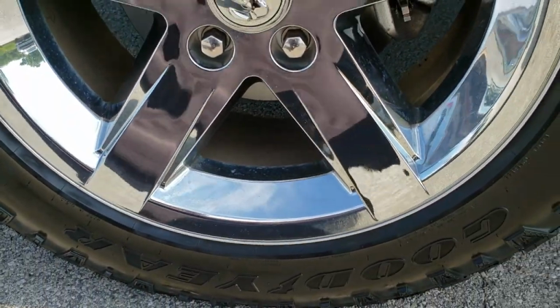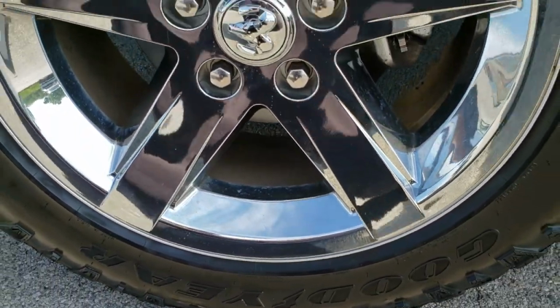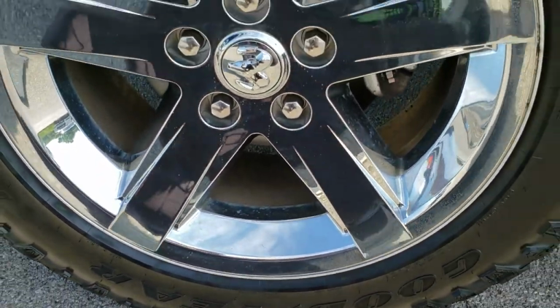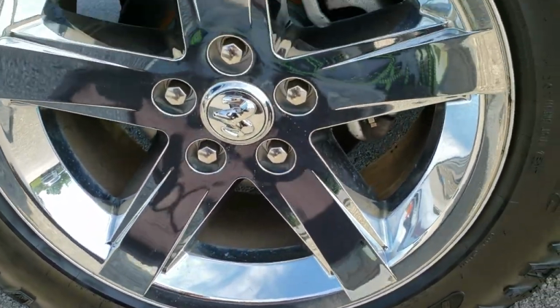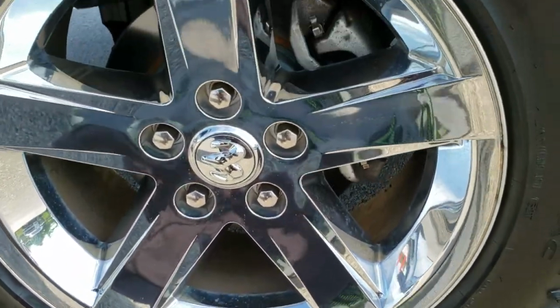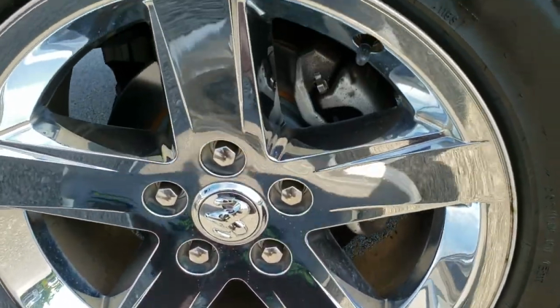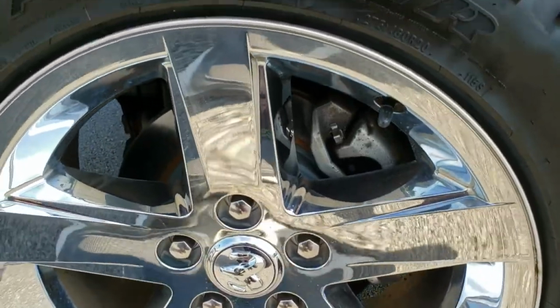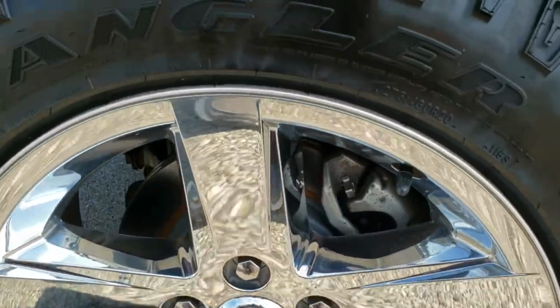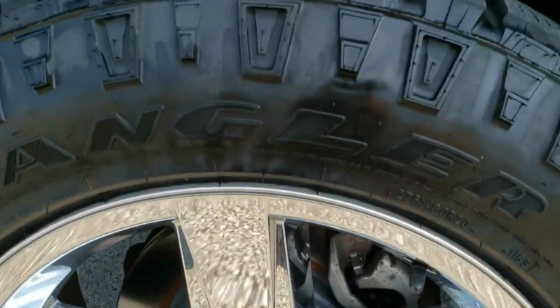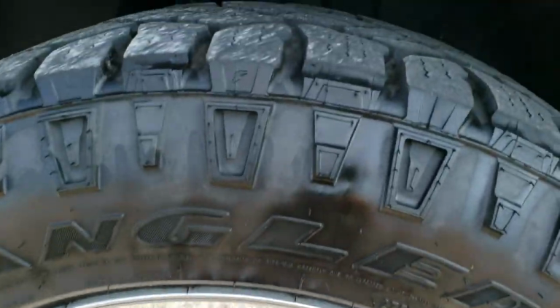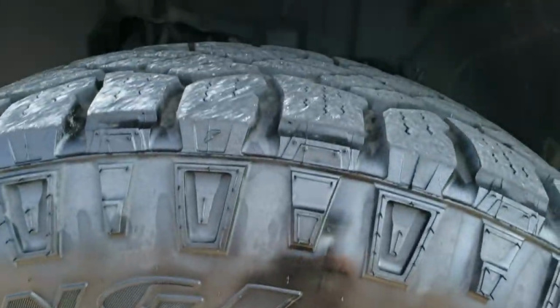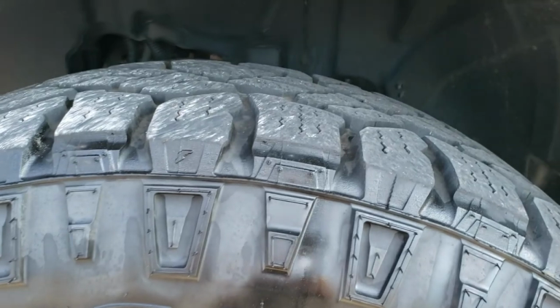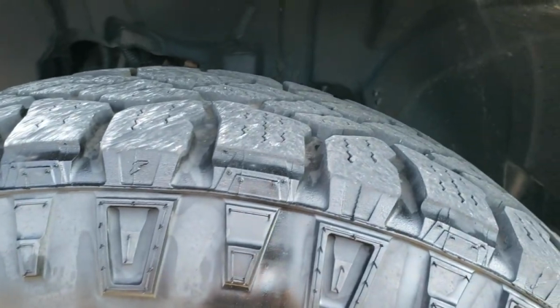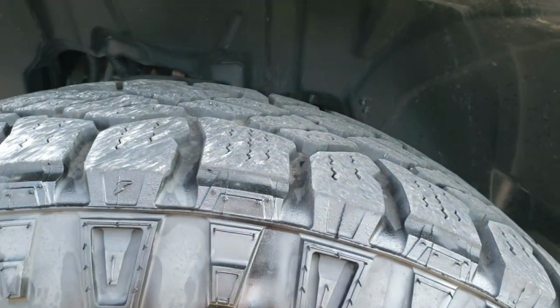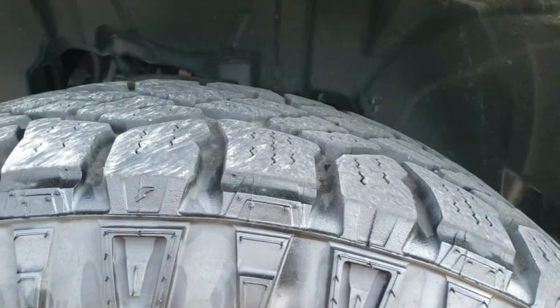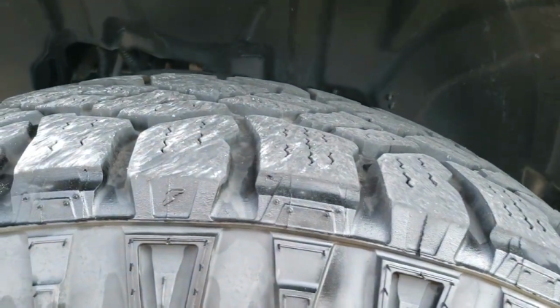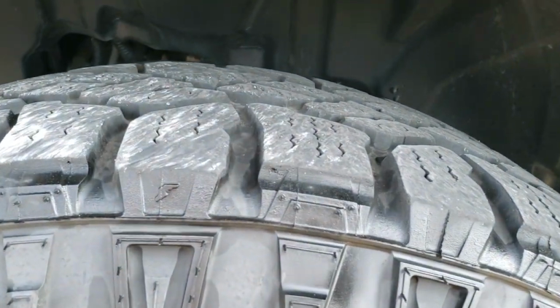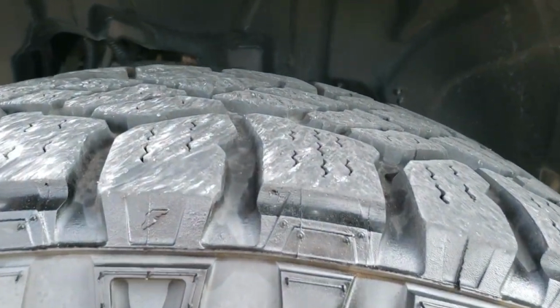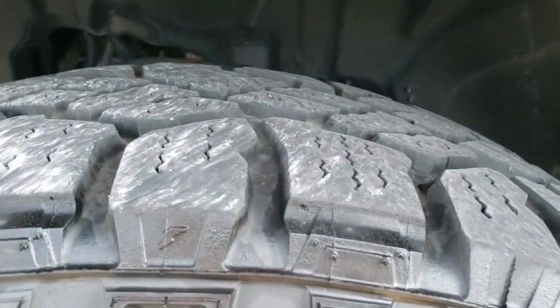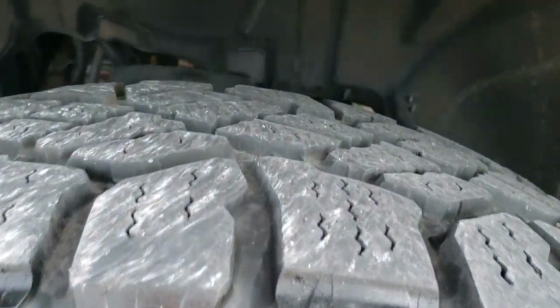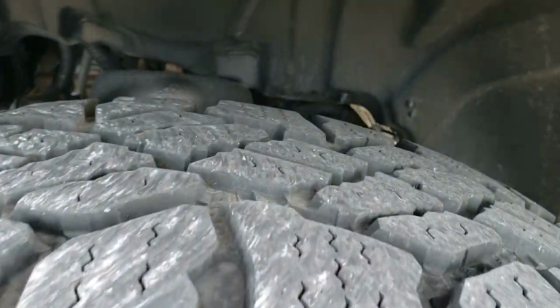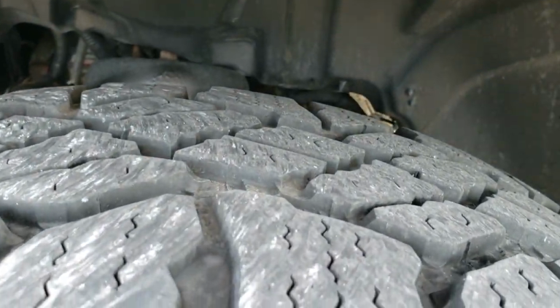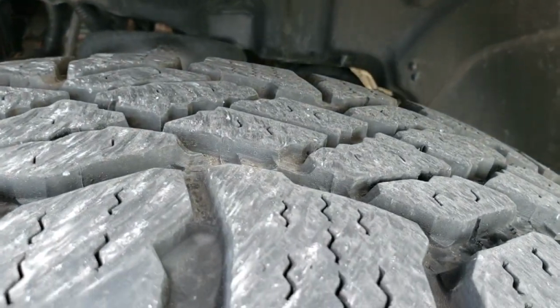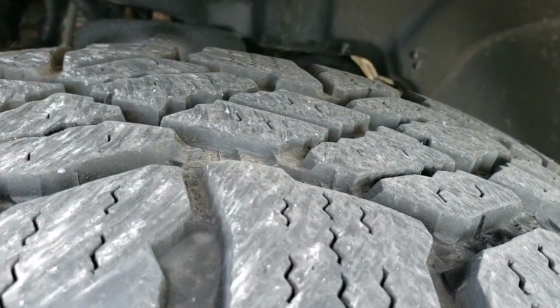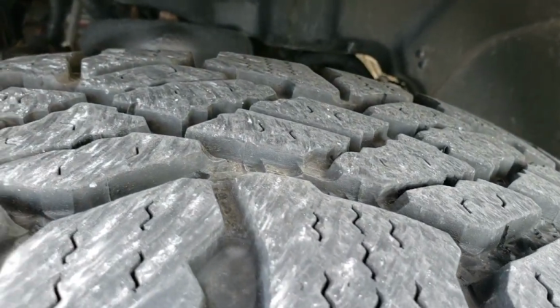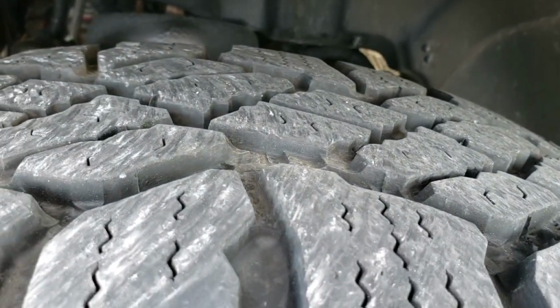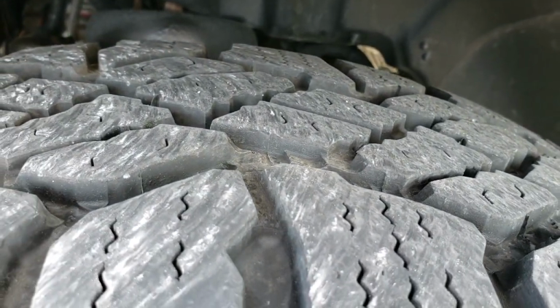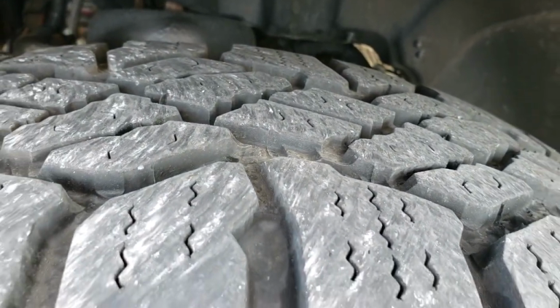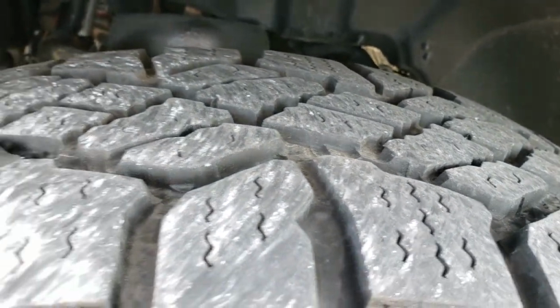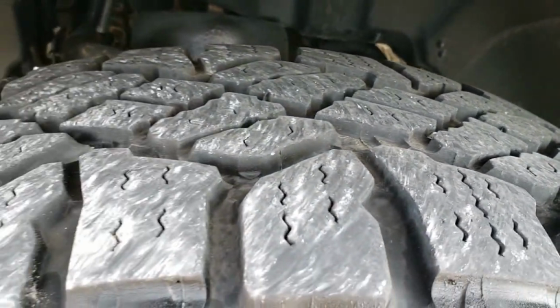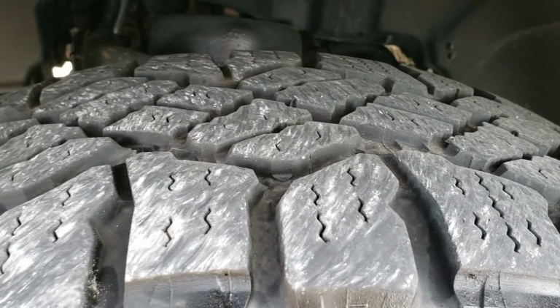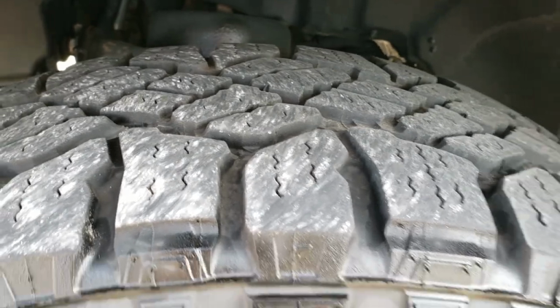20 inch factory alloy rims with the chrome covers. Goodyear Wrangler DuraTrax 275/60R20 tires with right around half the tread left on them.